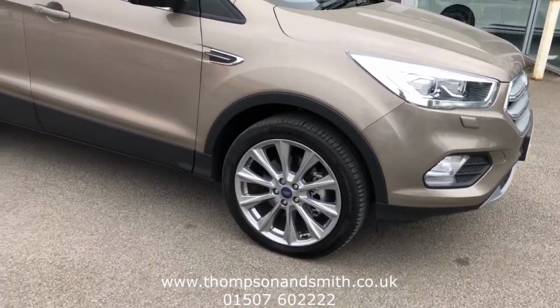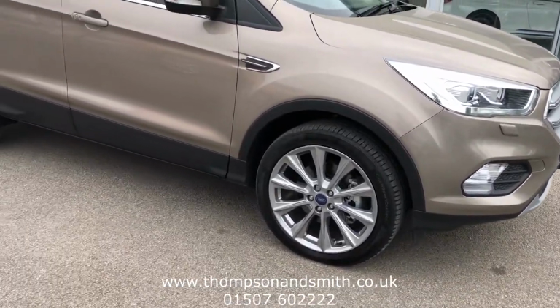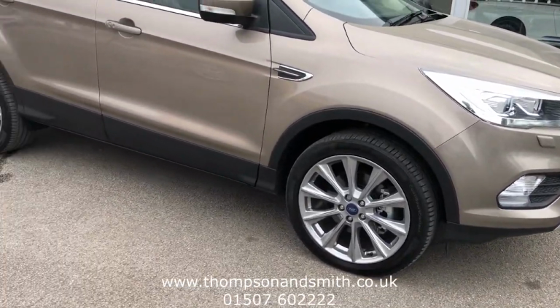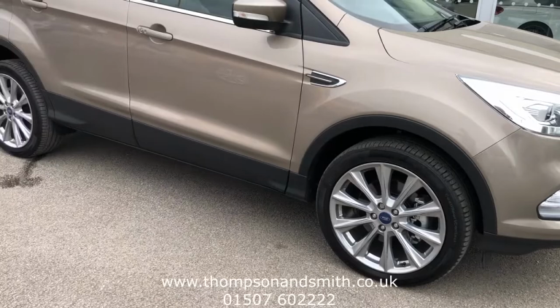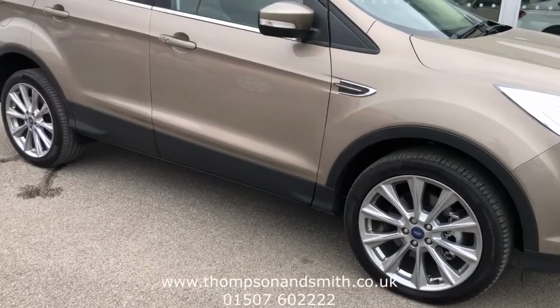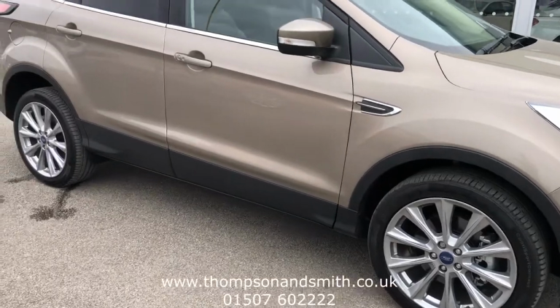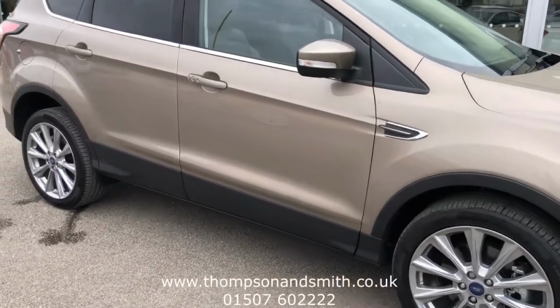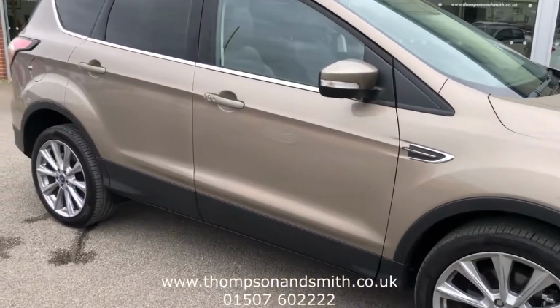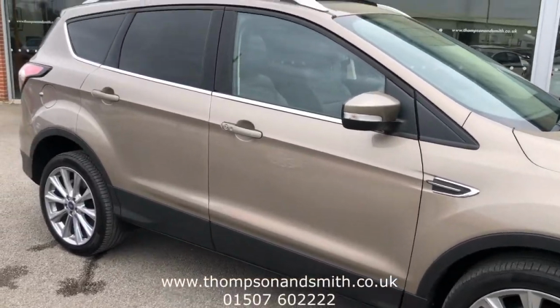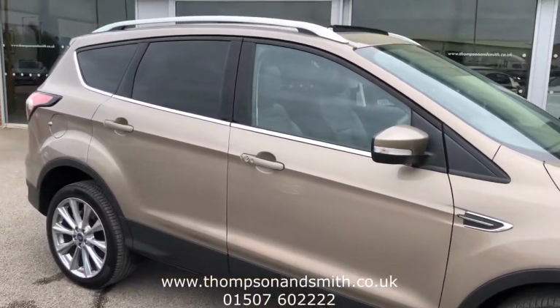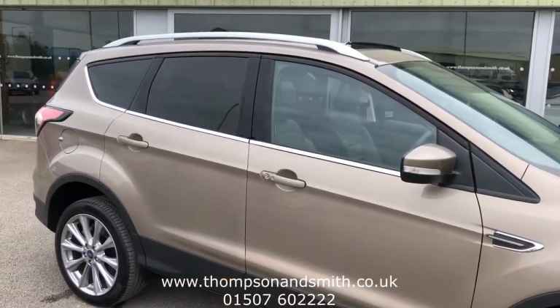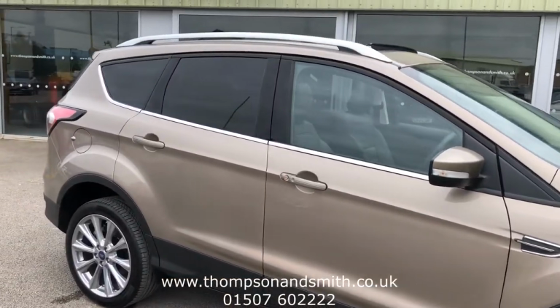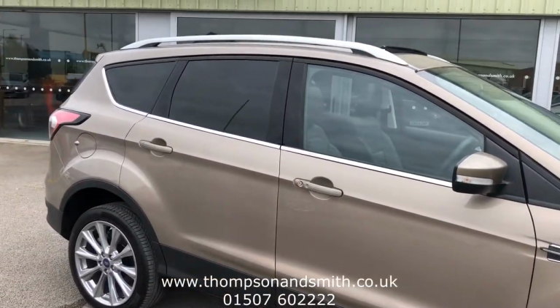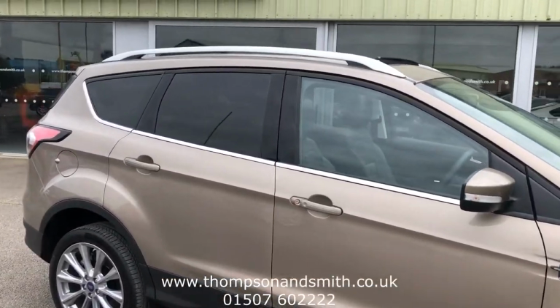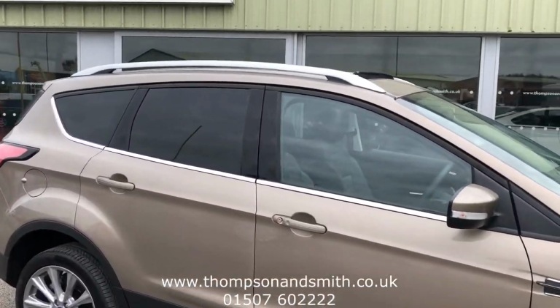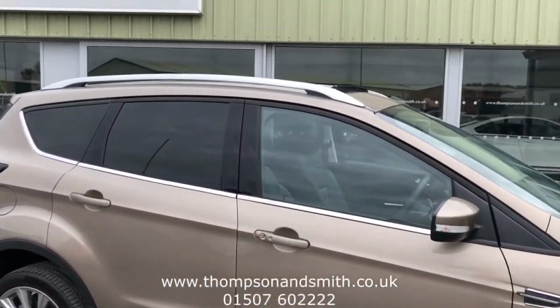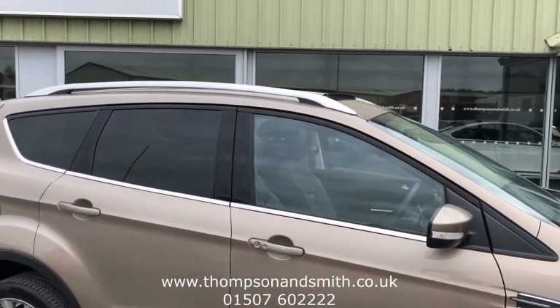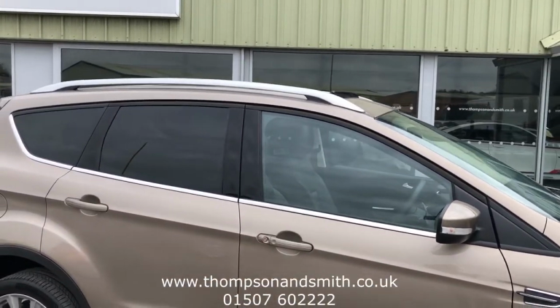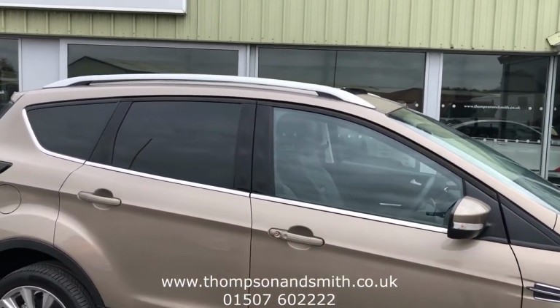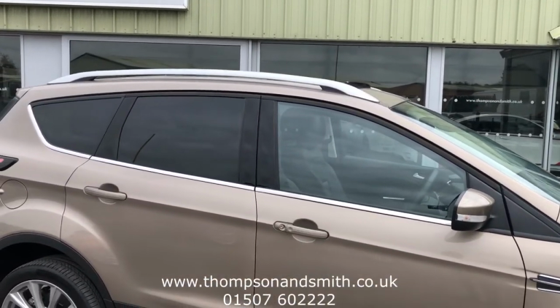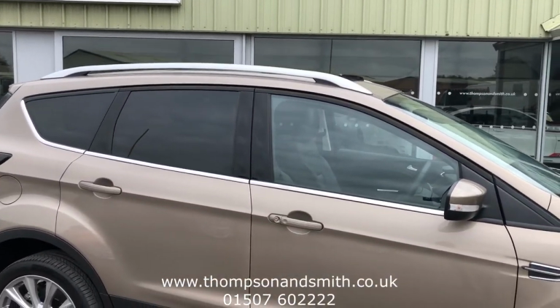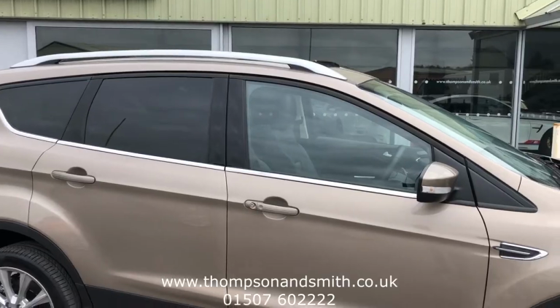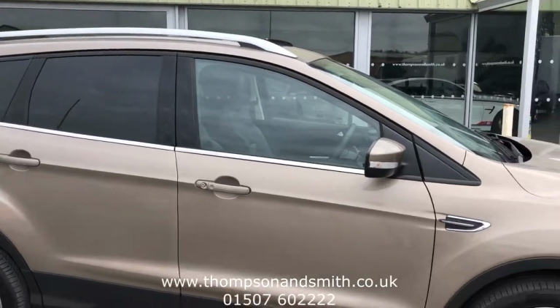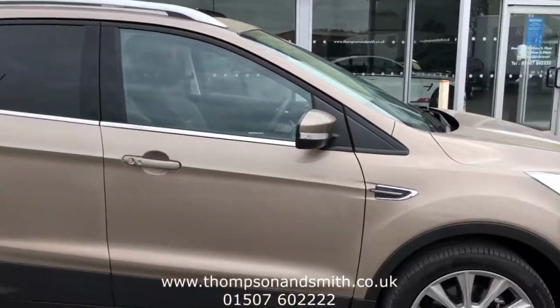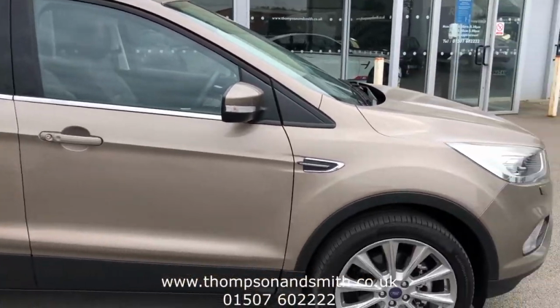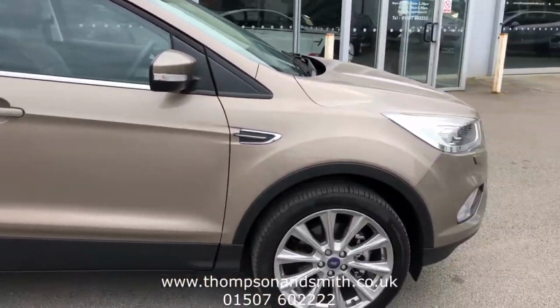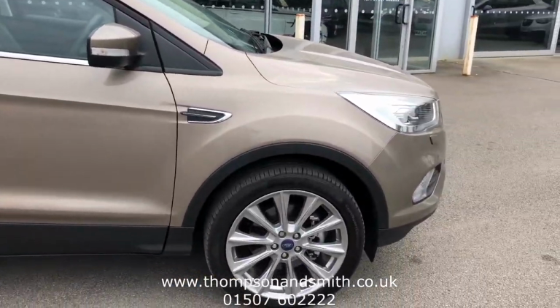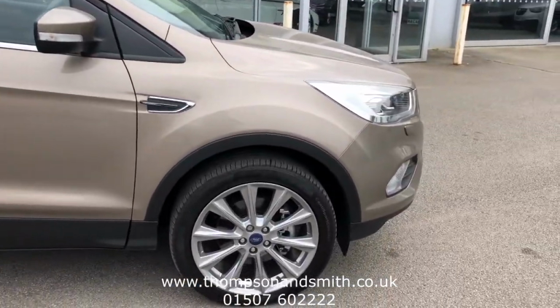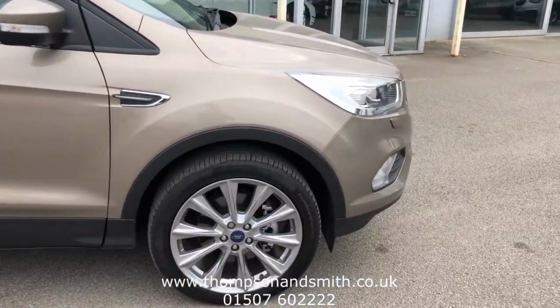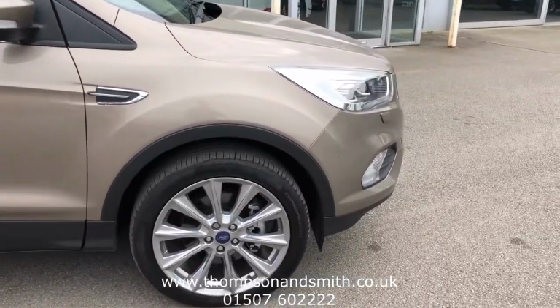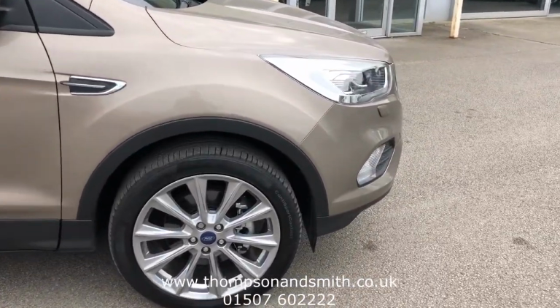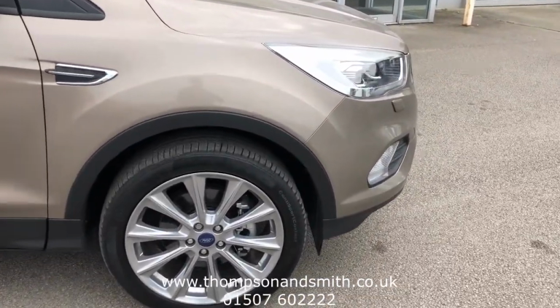Black sills, also with the privacy glass there, silver roof rails and 19 inch sports alloys.